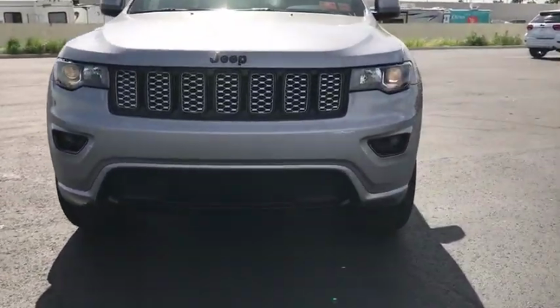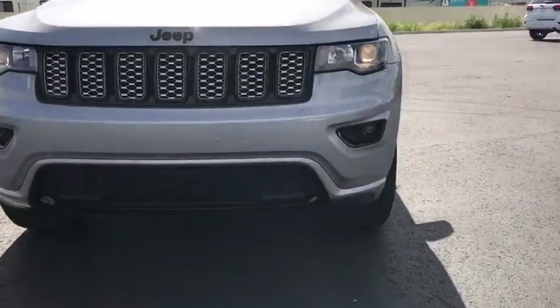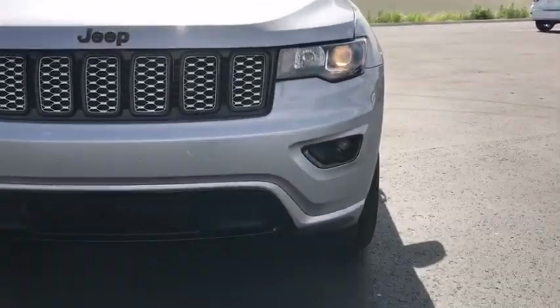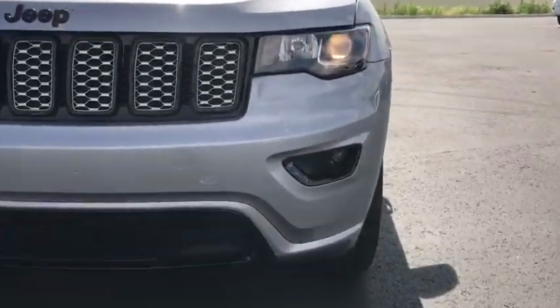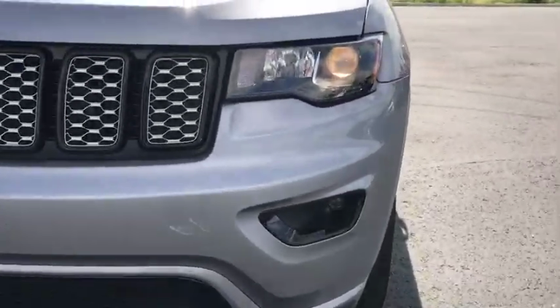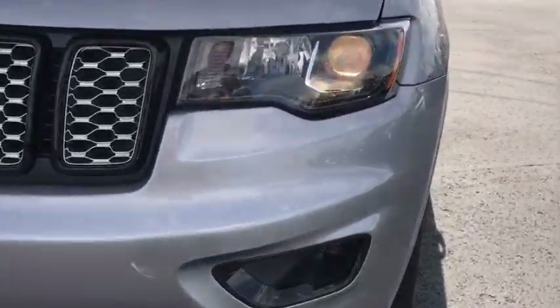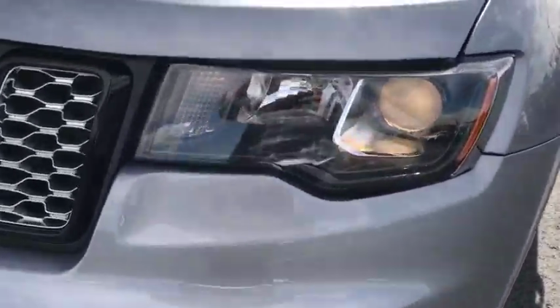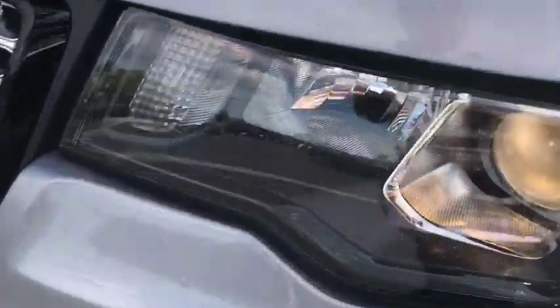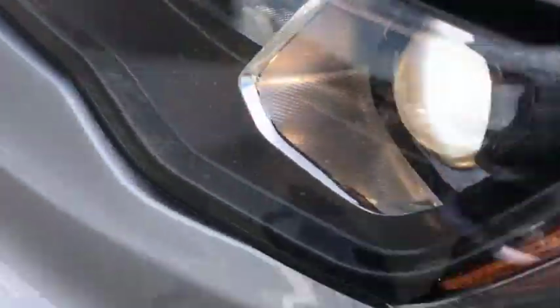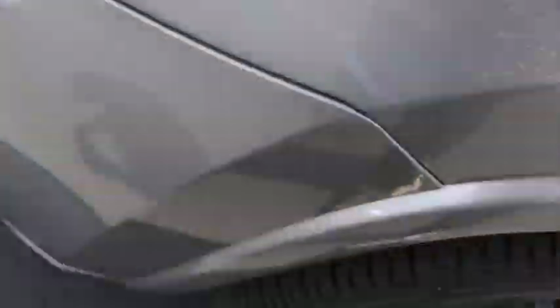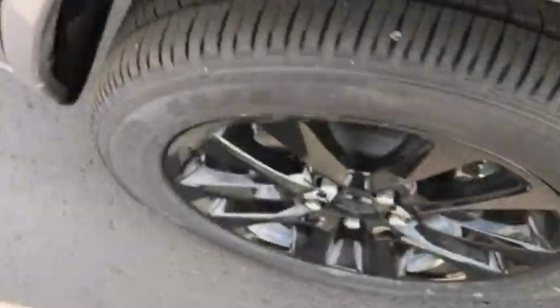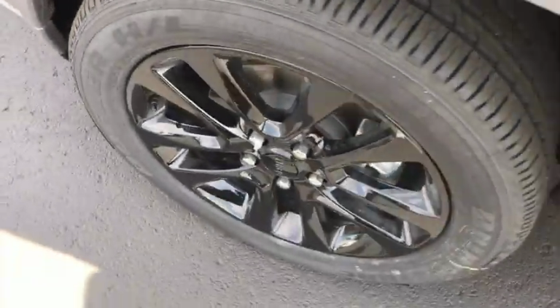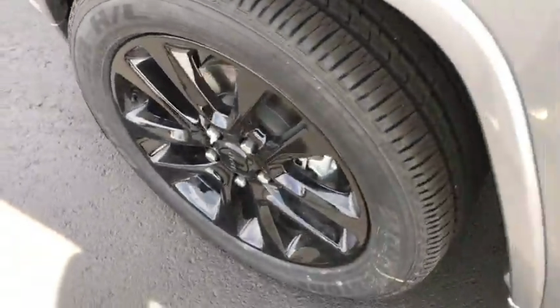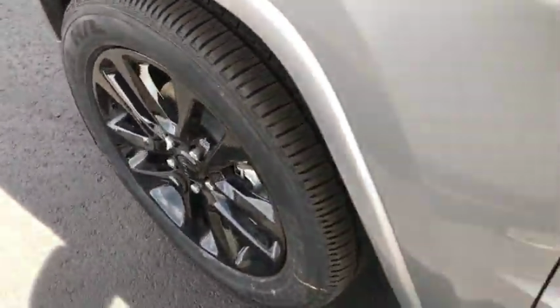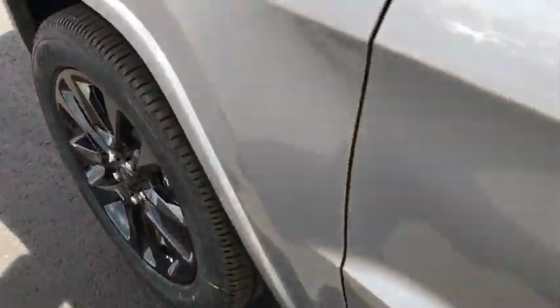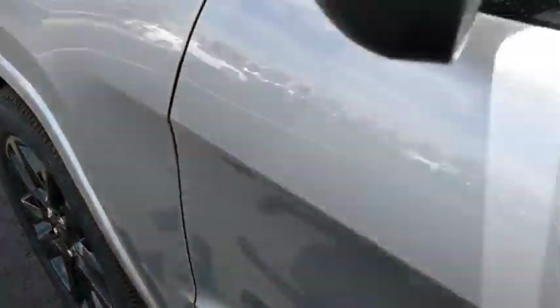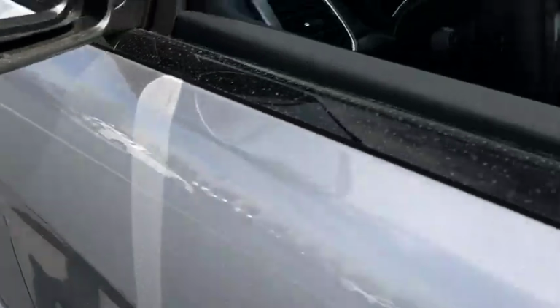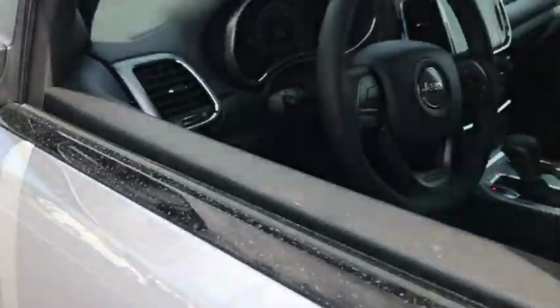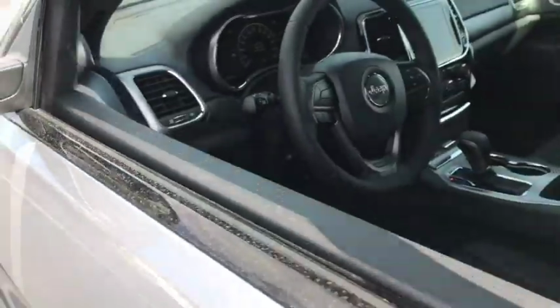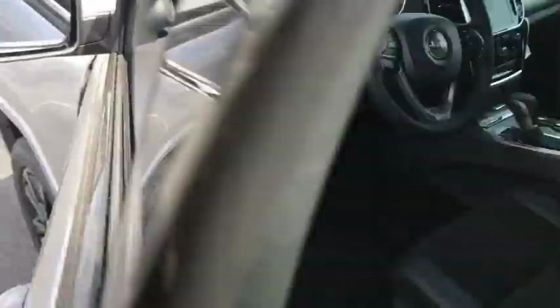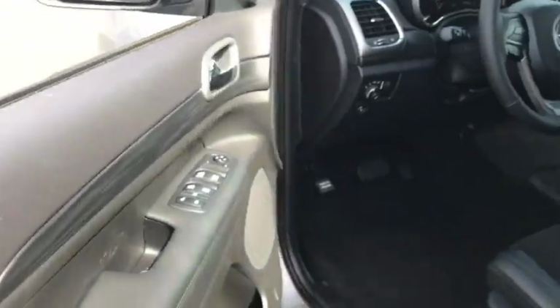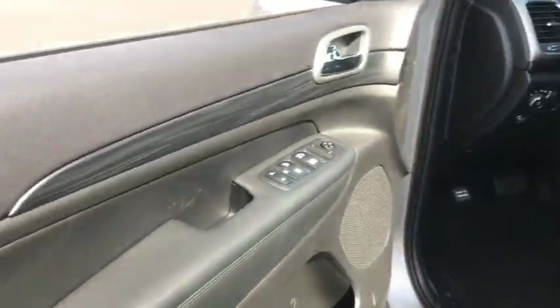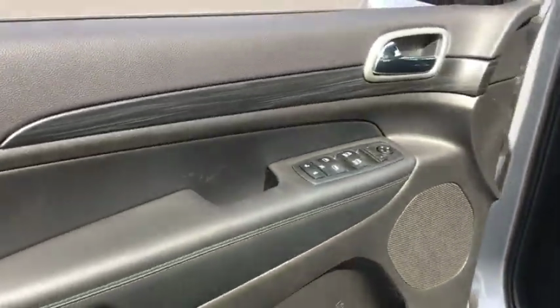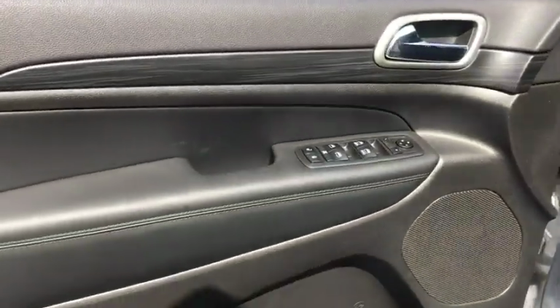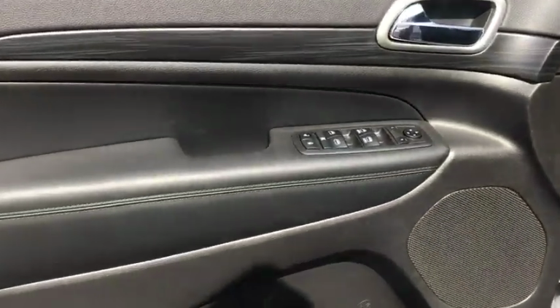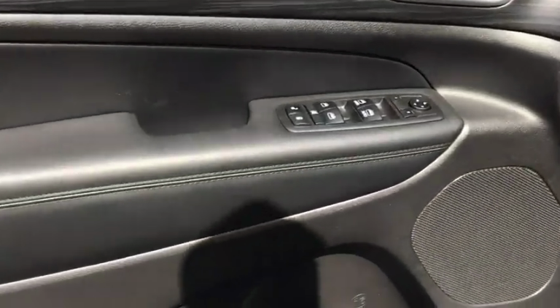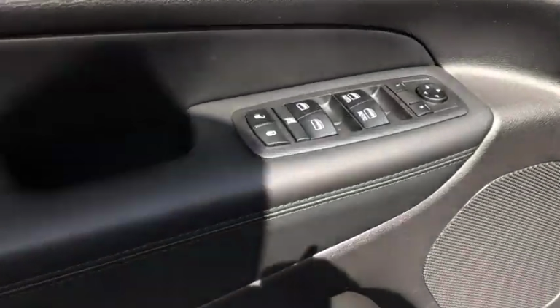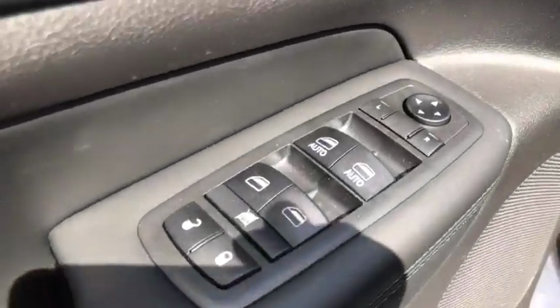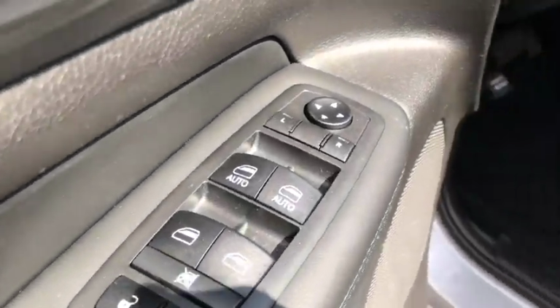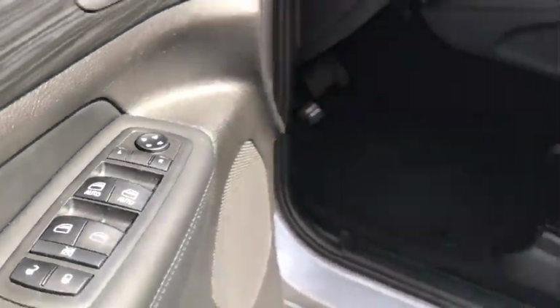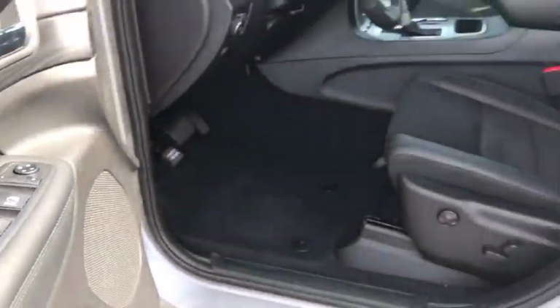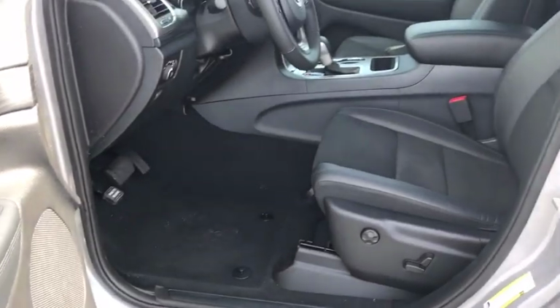Leather-wrapped steering wheel, power steering, adjustable steering wheel, aluminum wheels, four-wheel disc brakes, cruise control, keyless start, floor mats, four-wheel drive, climate control.